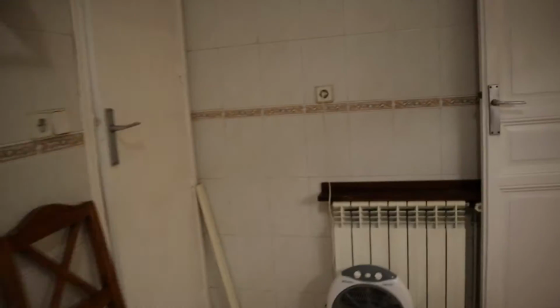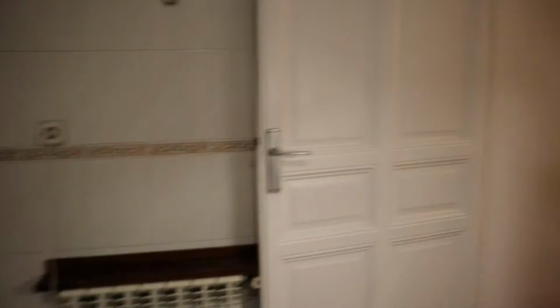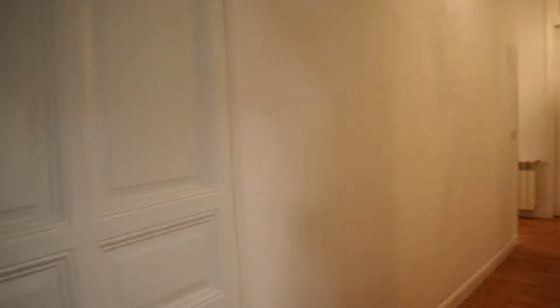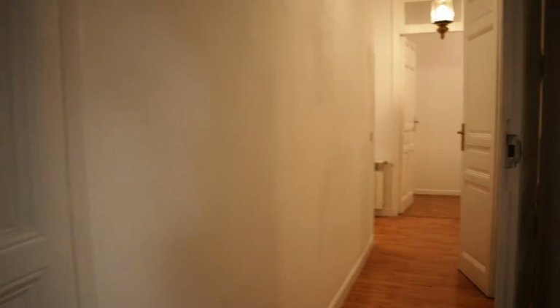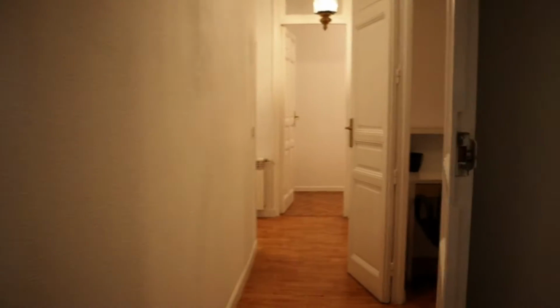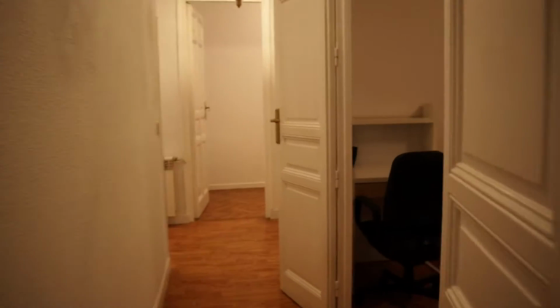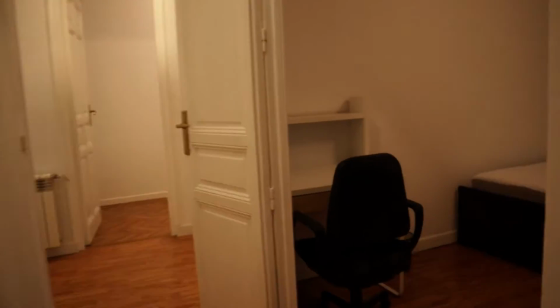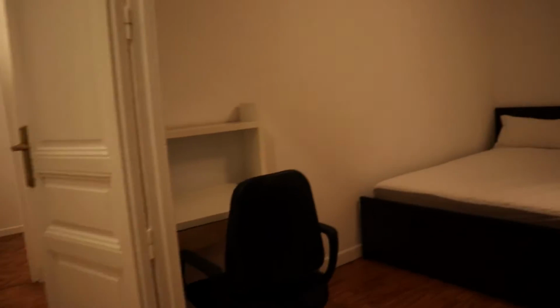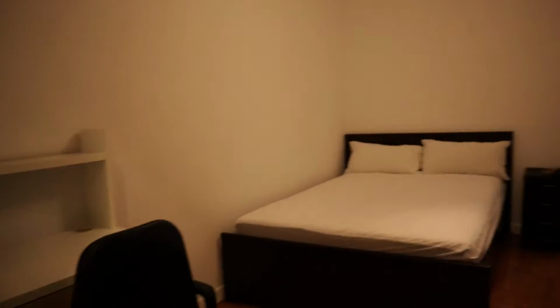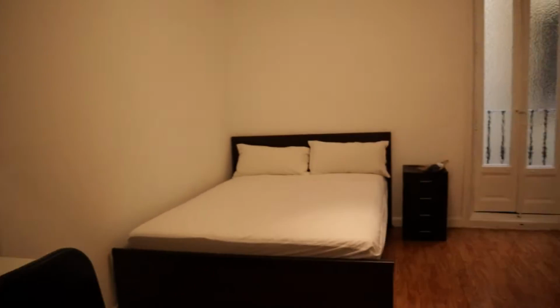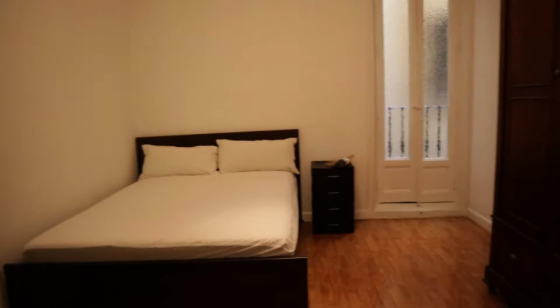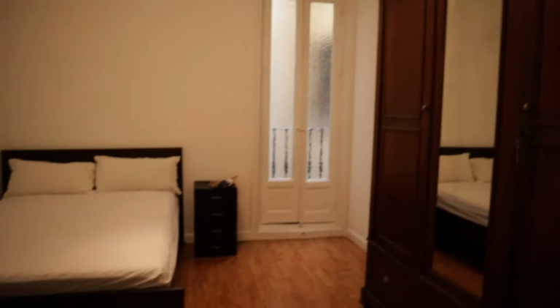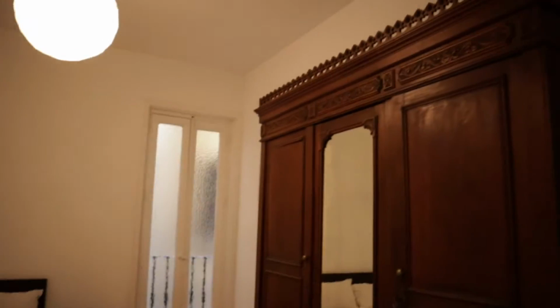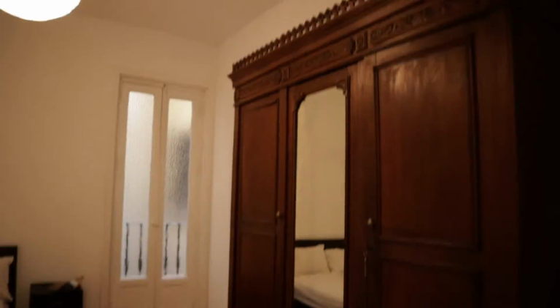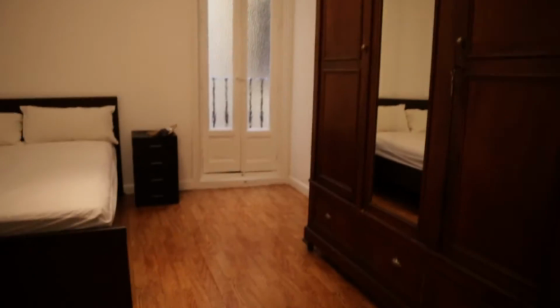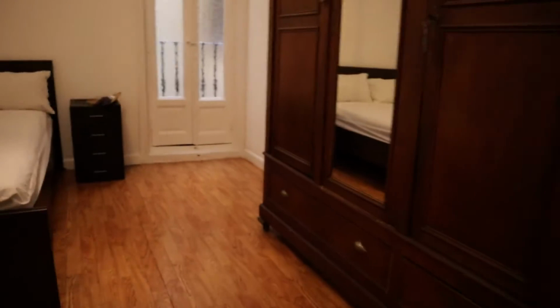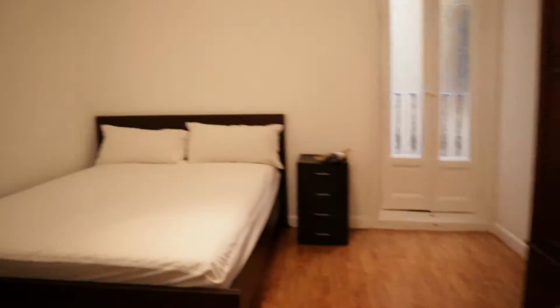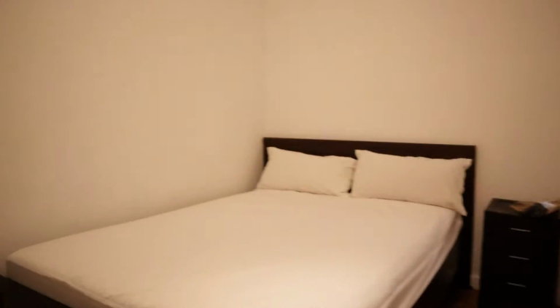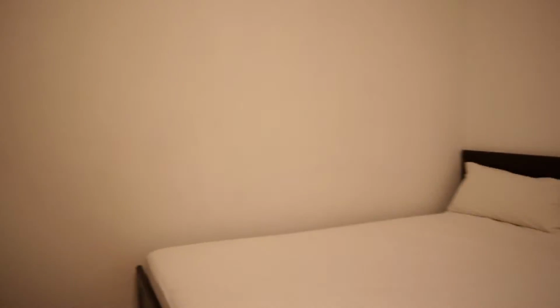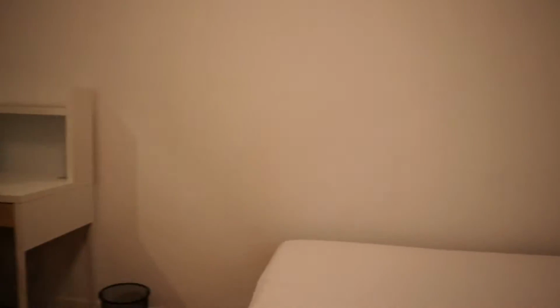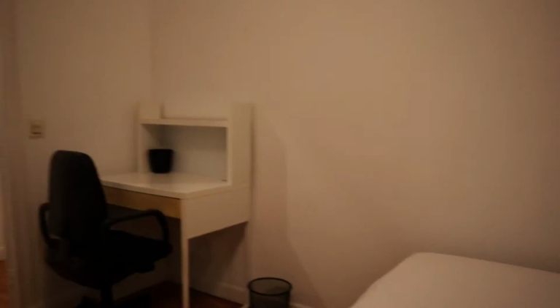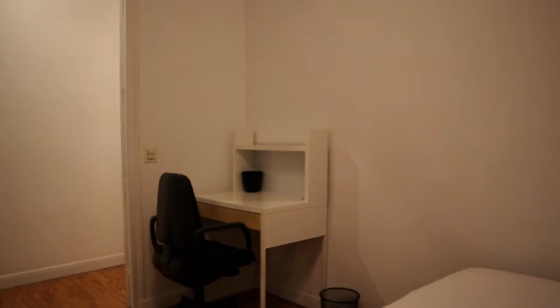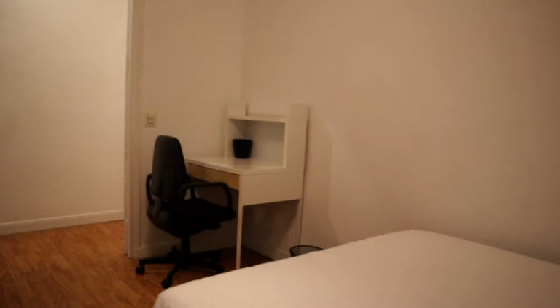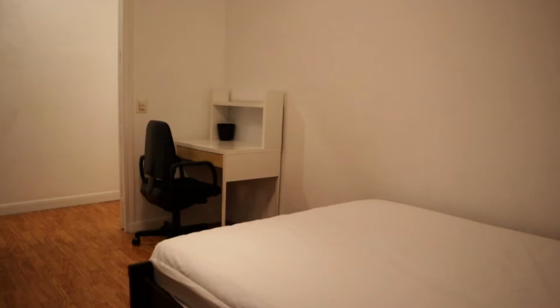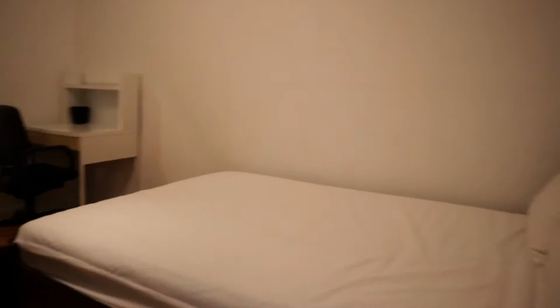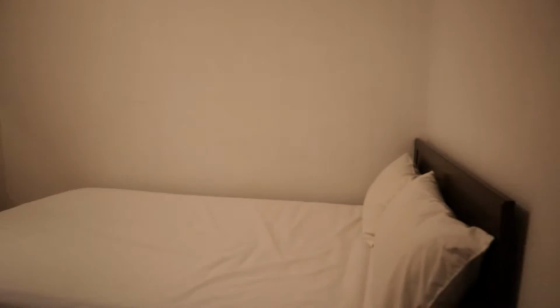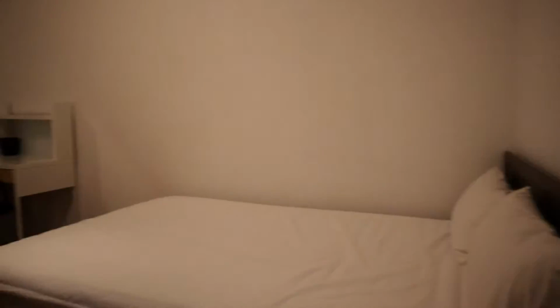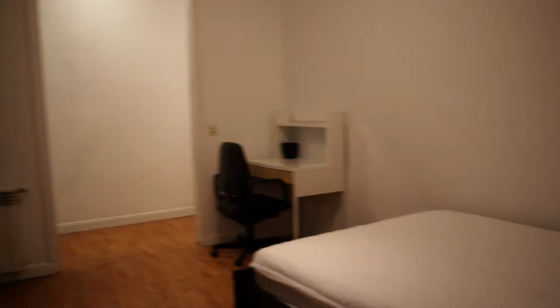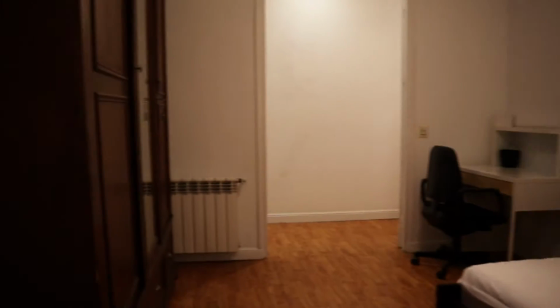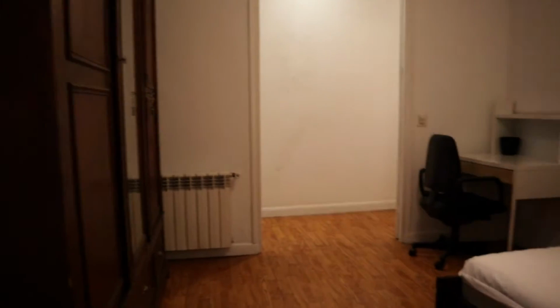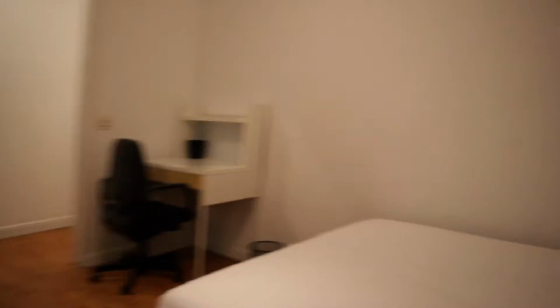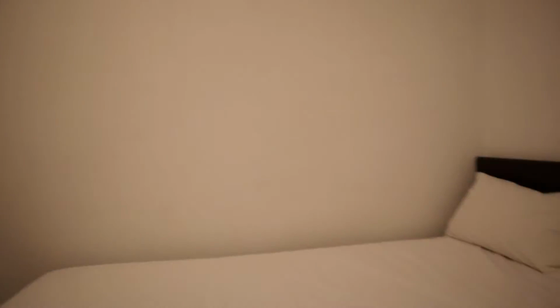Continuing walking, we start with the bedrooms. That's the first bedroom with a double bed, this entire wardrobe, and the desk.